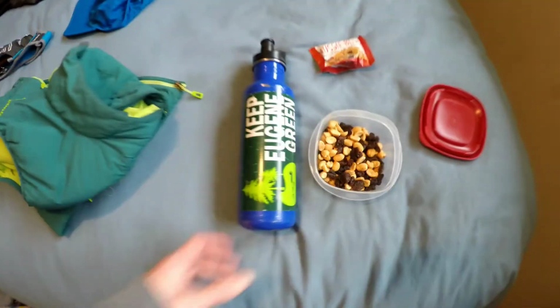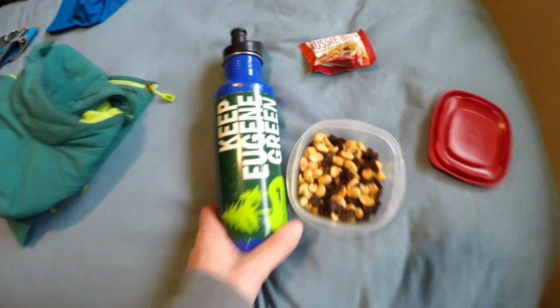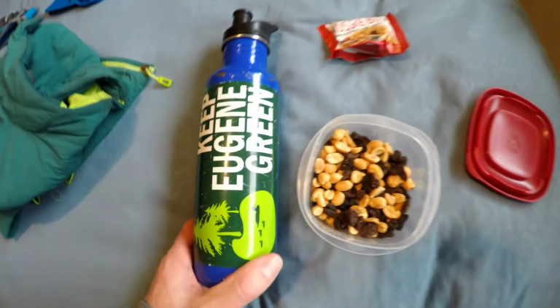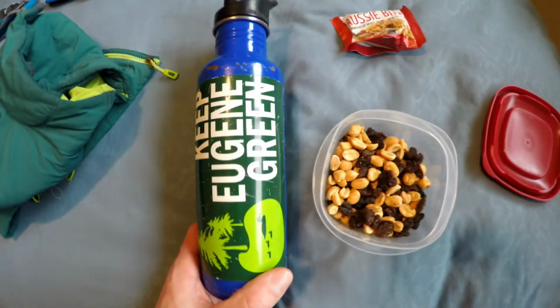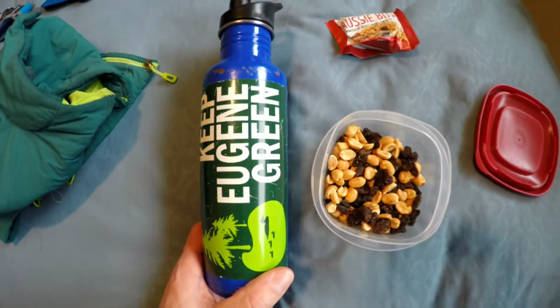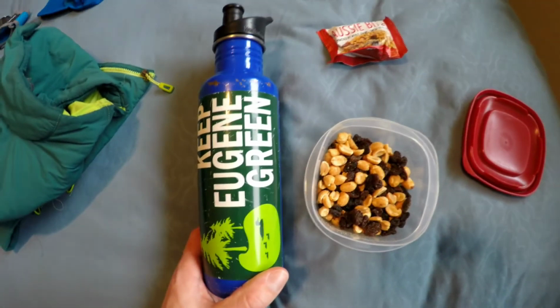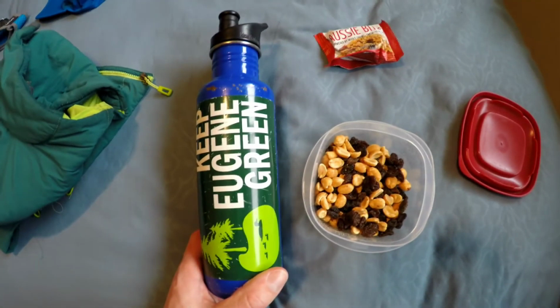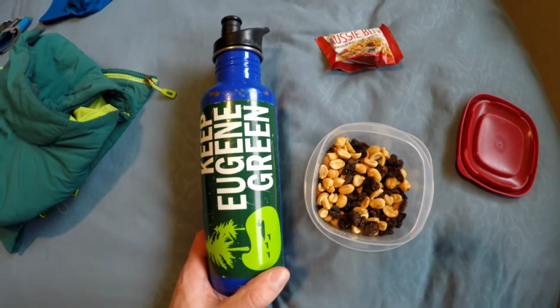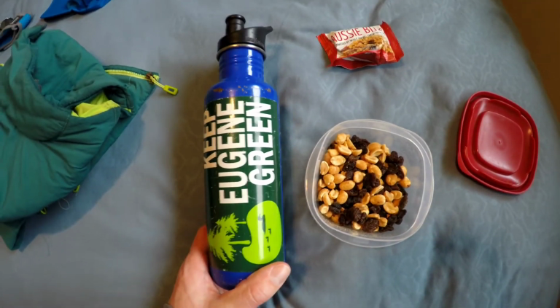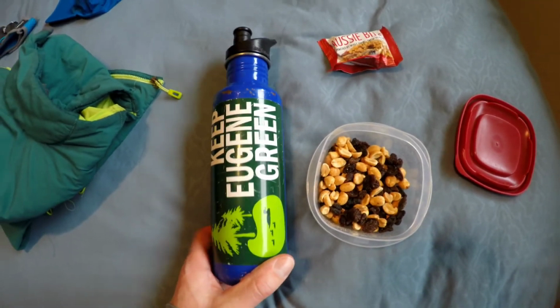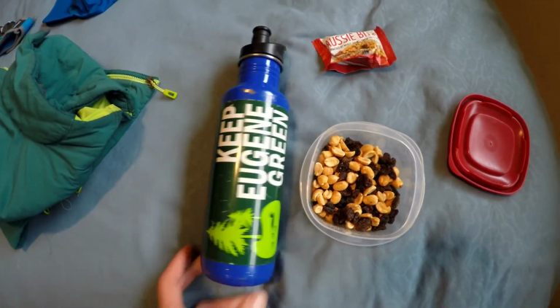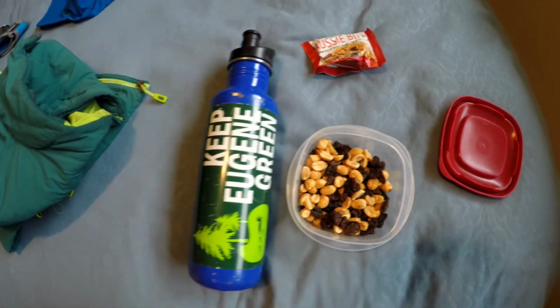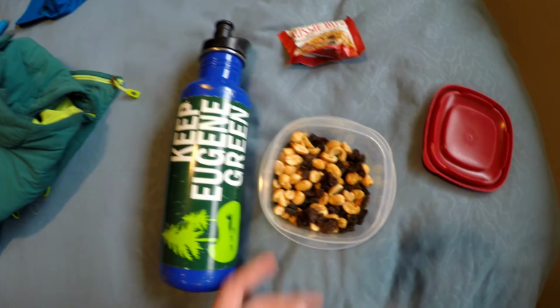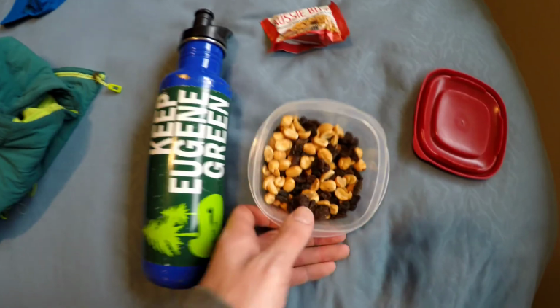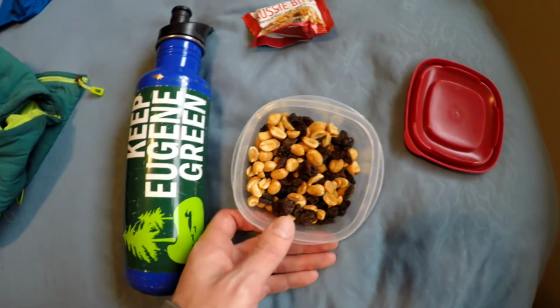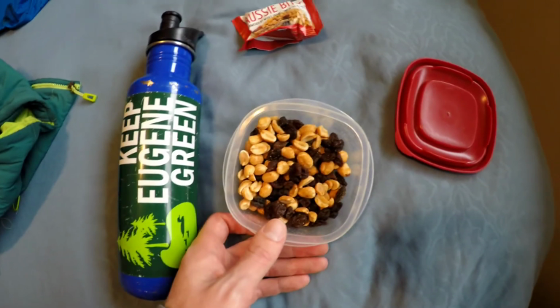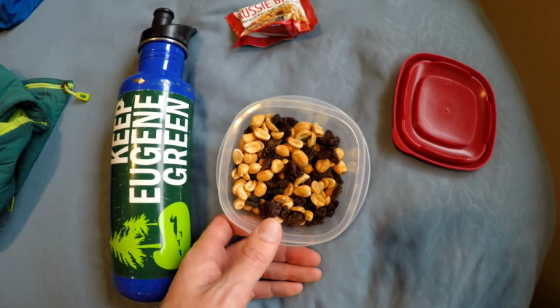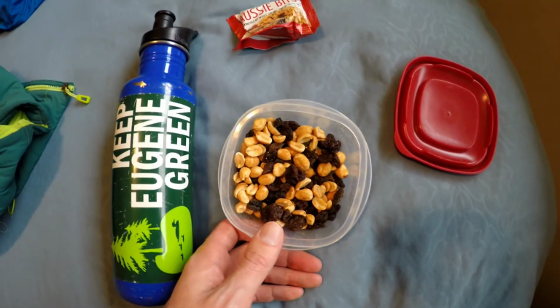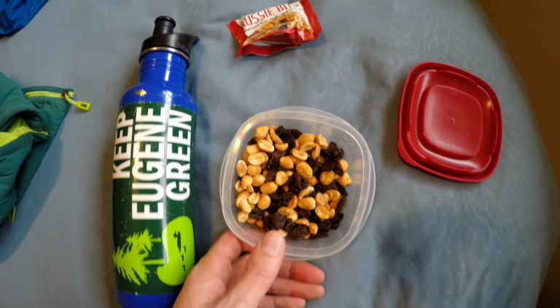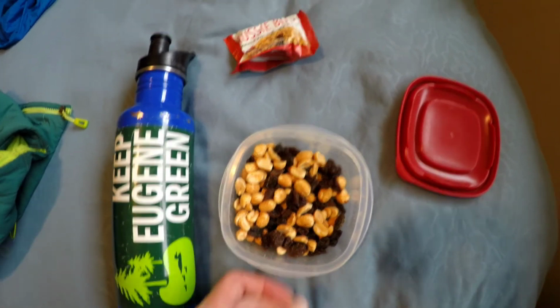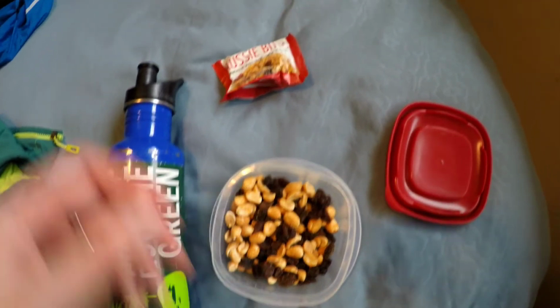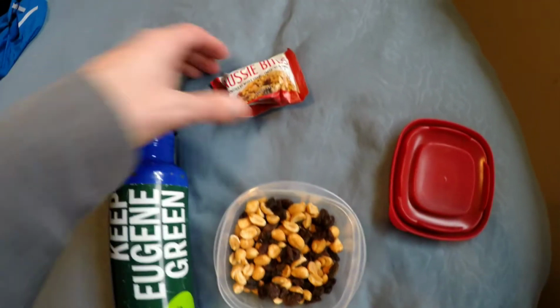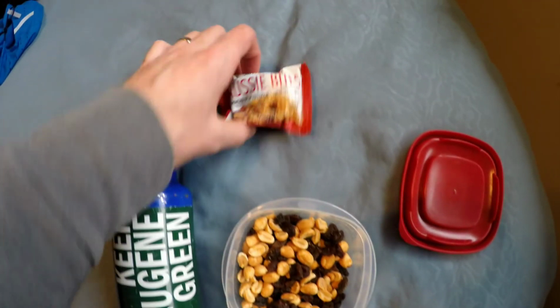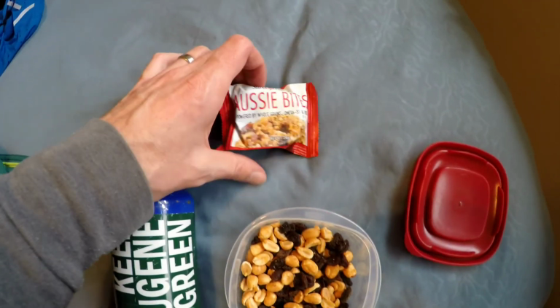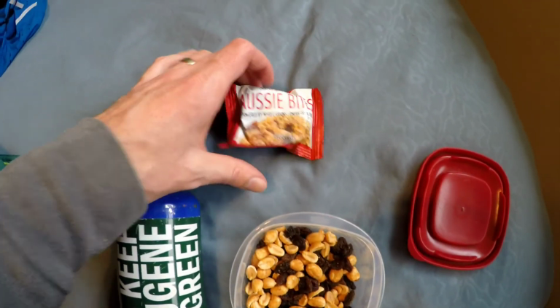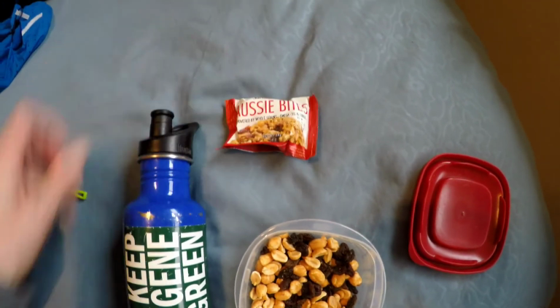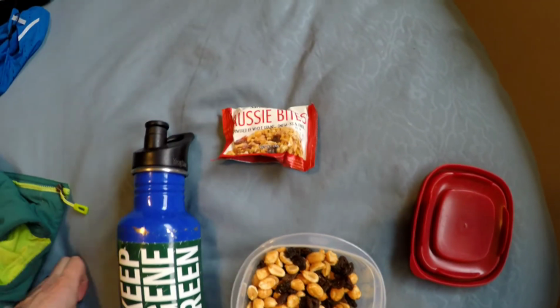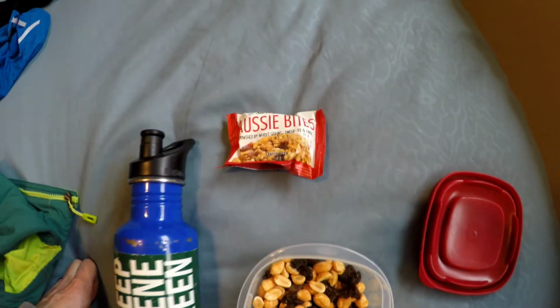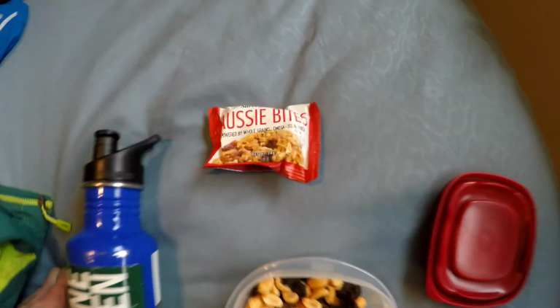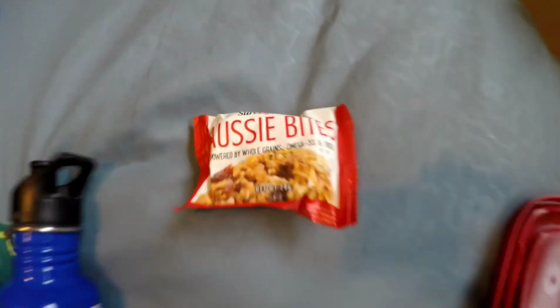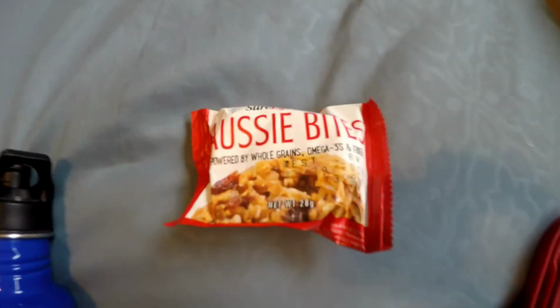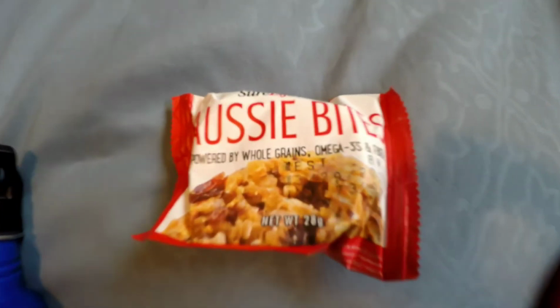I've got my water bottle which I will not carry with me, peanuts and raisins for at the car, and Aussie Bites.